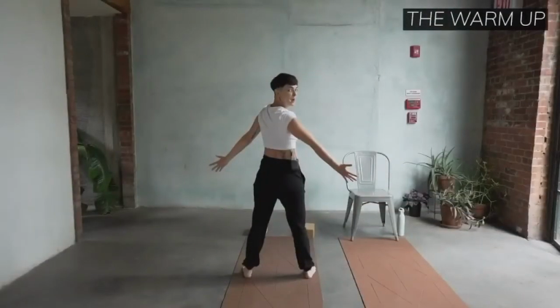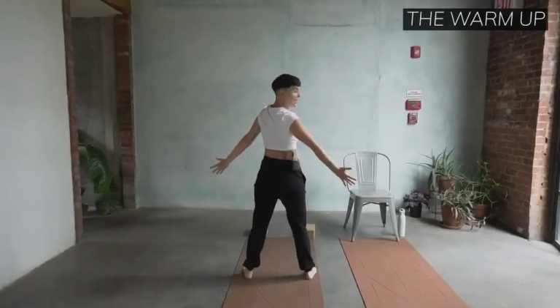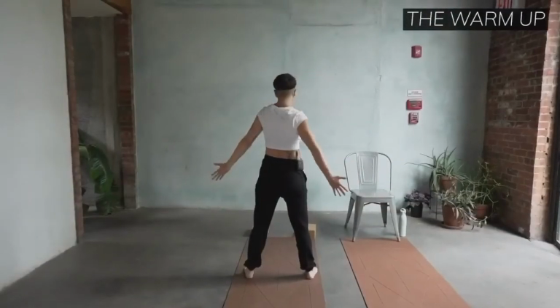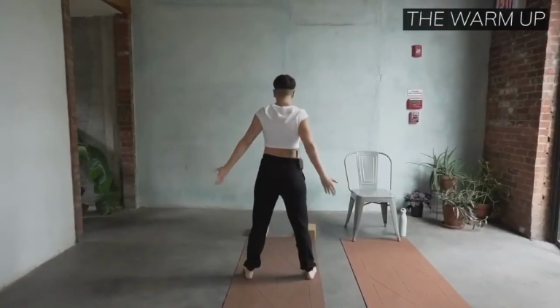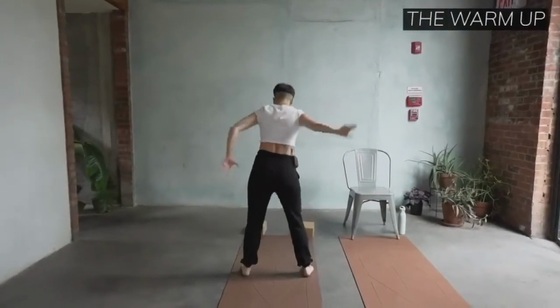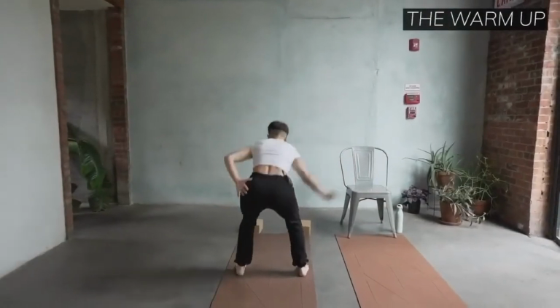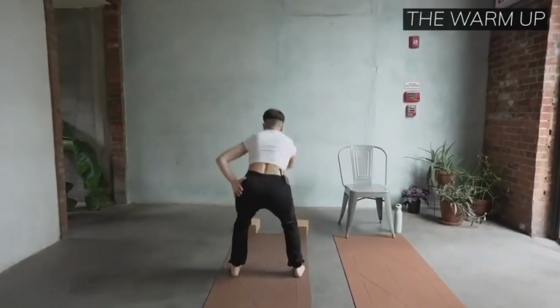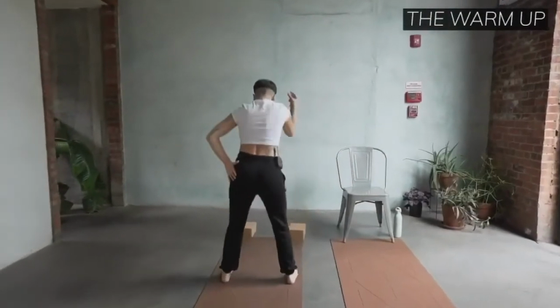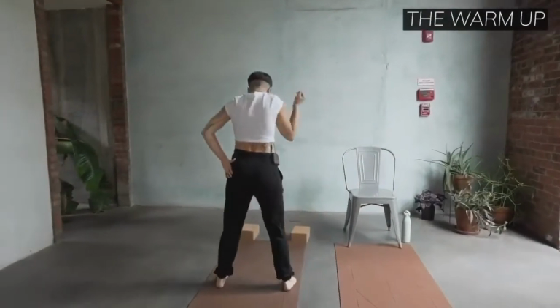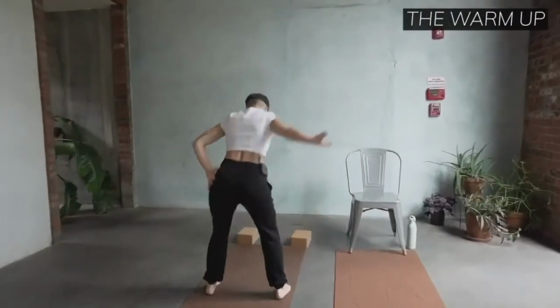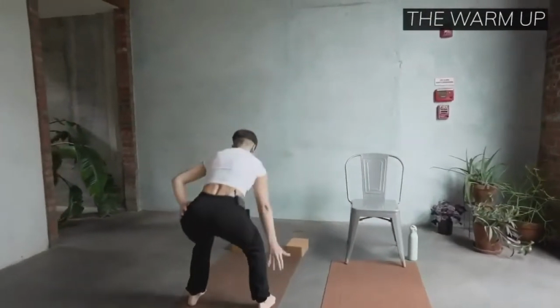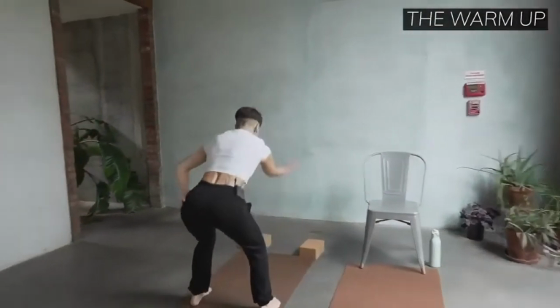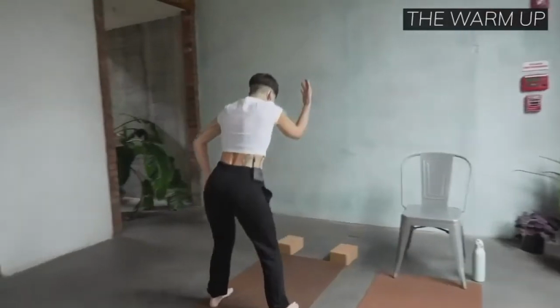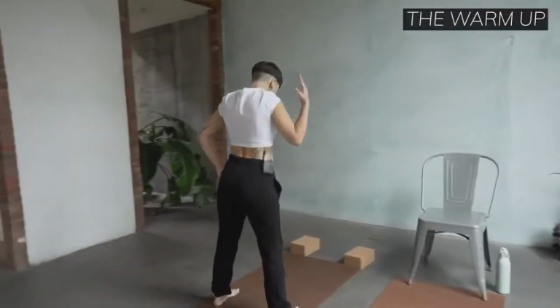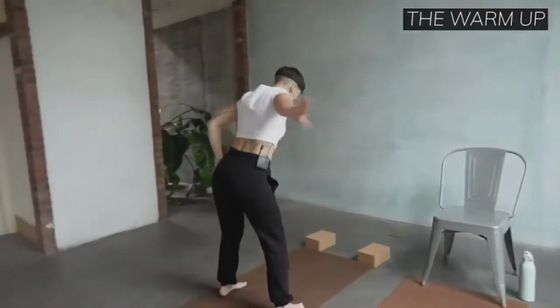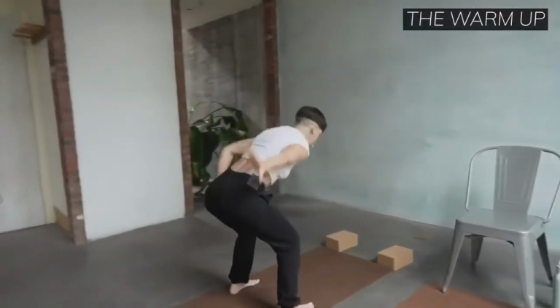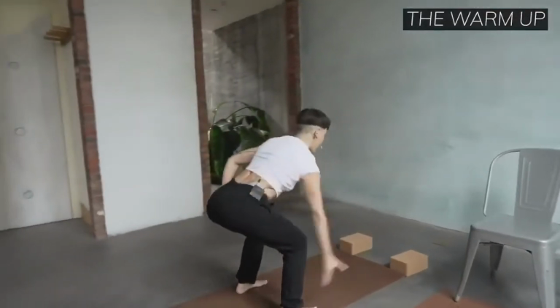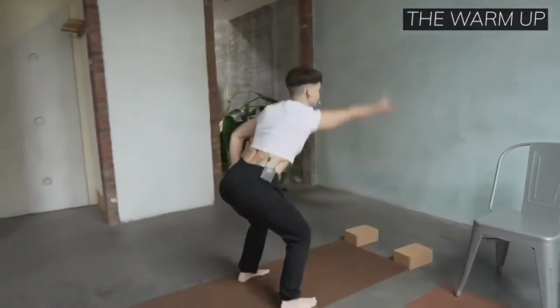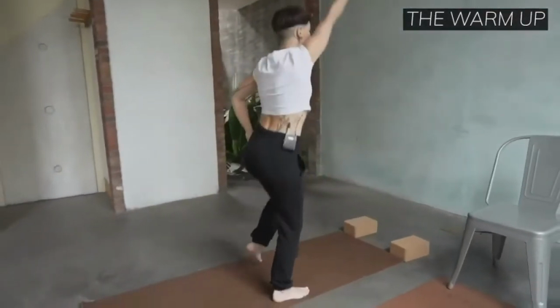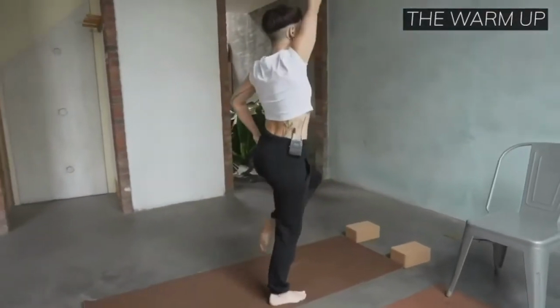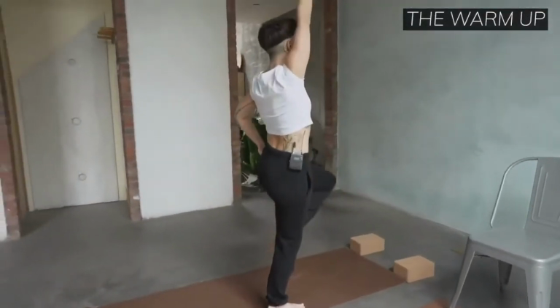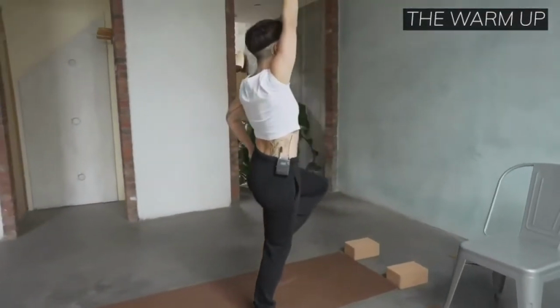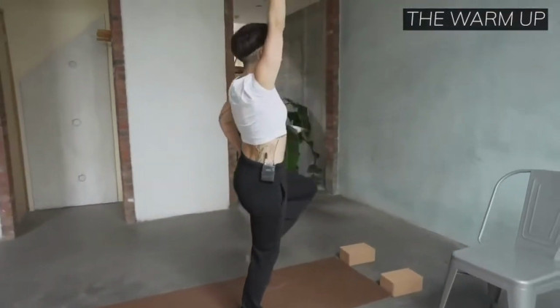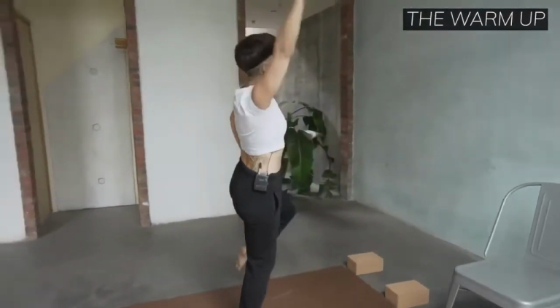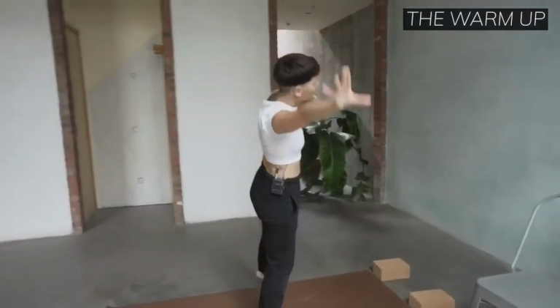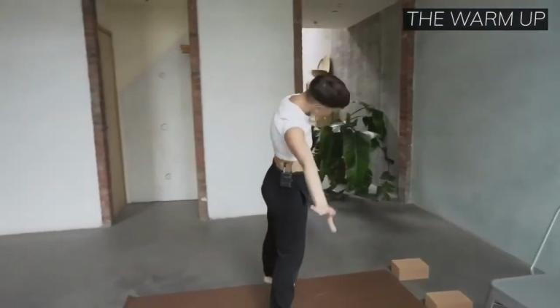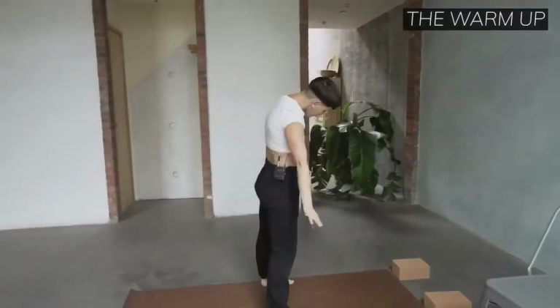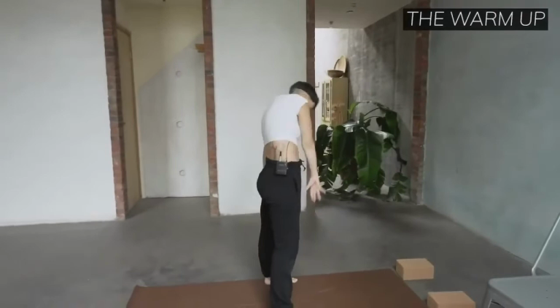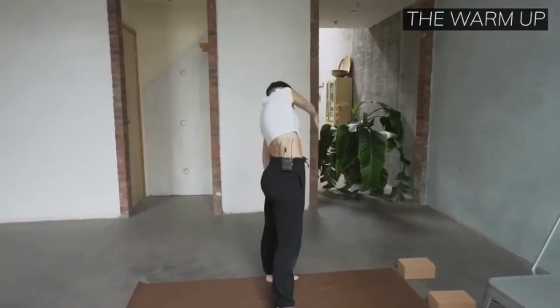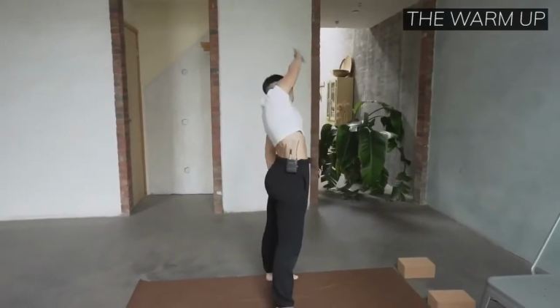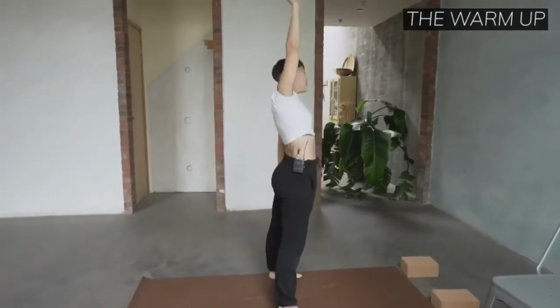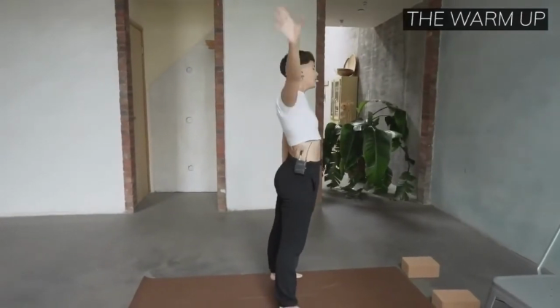Right side, here we go. It's one, two — good. Small squats, not too much knee, and around and through.